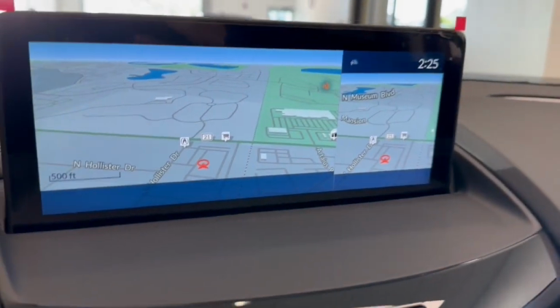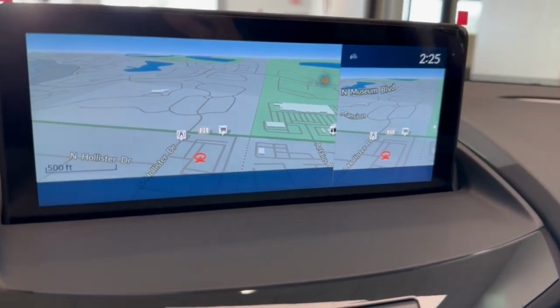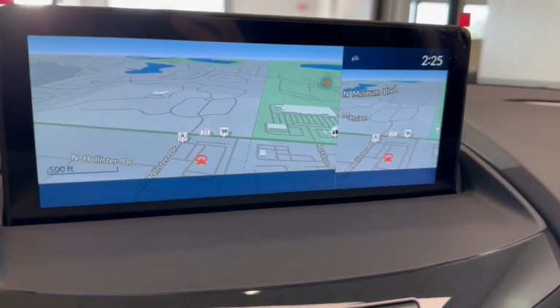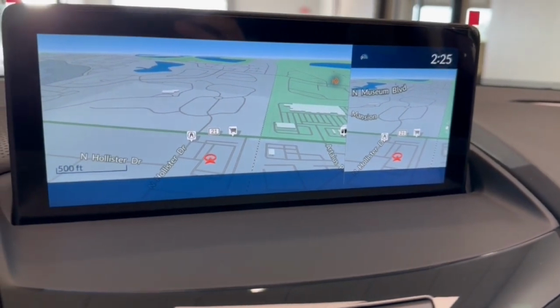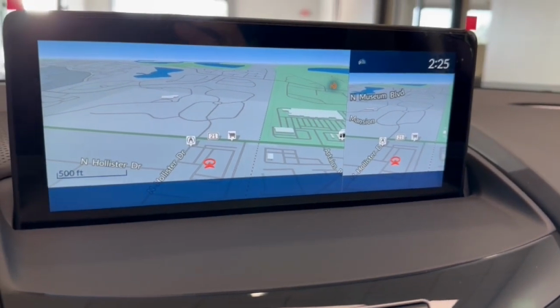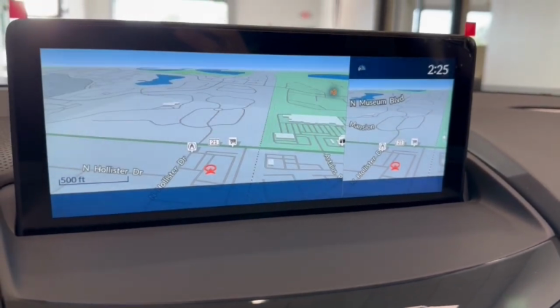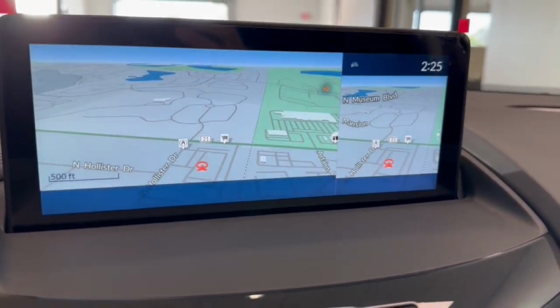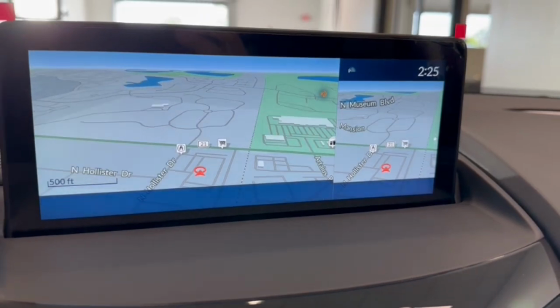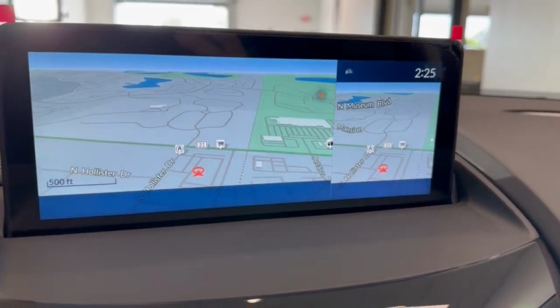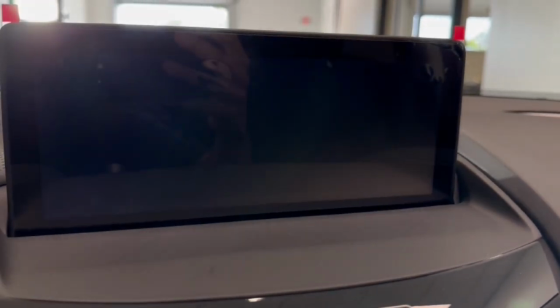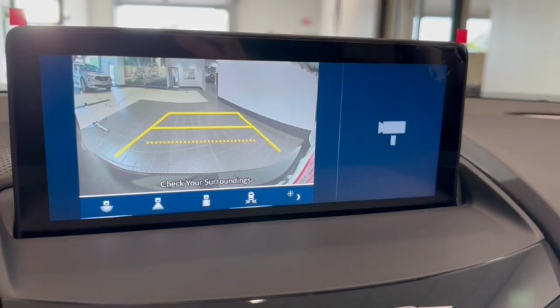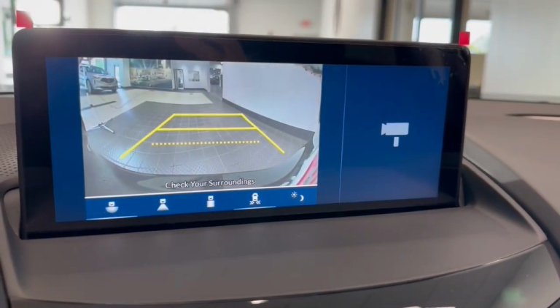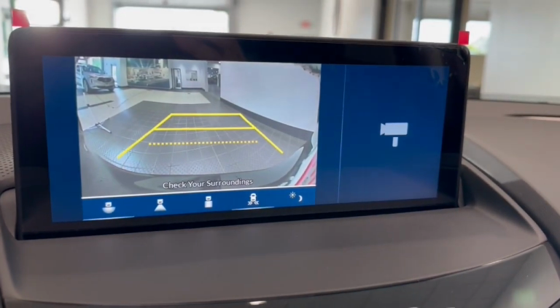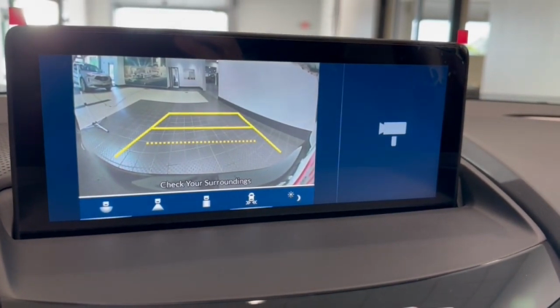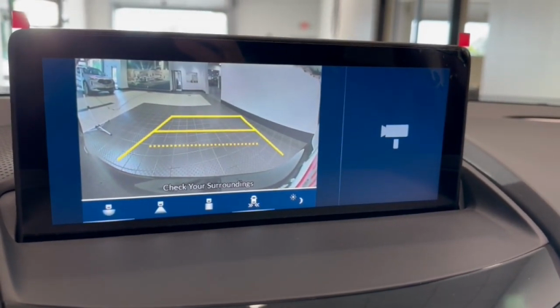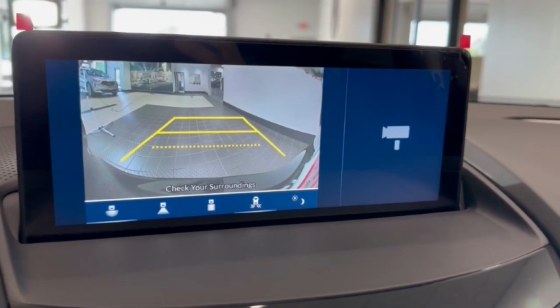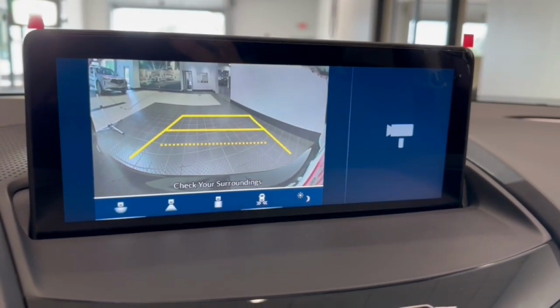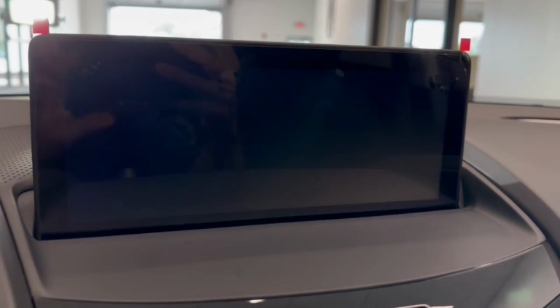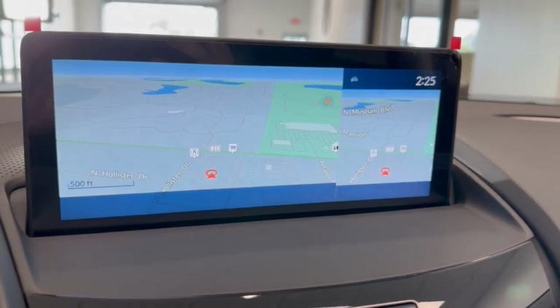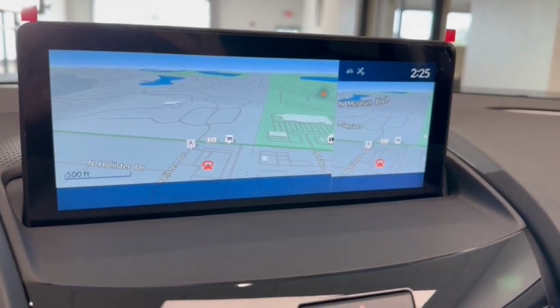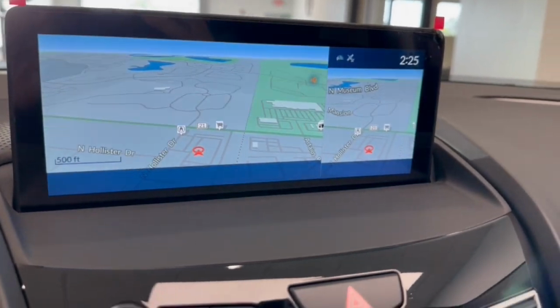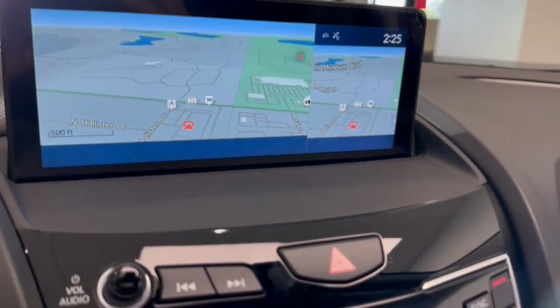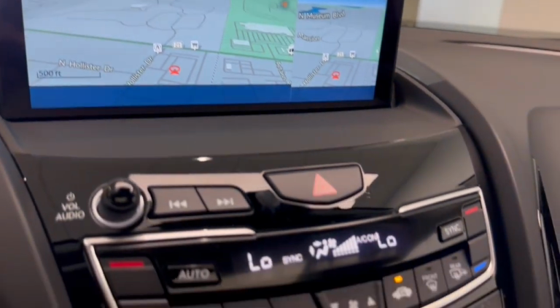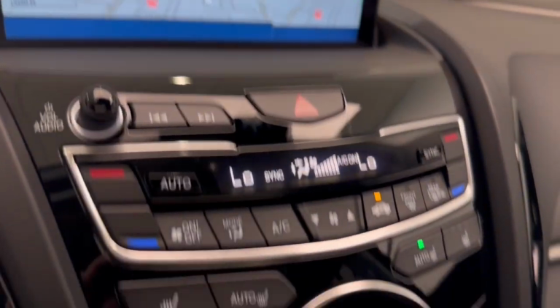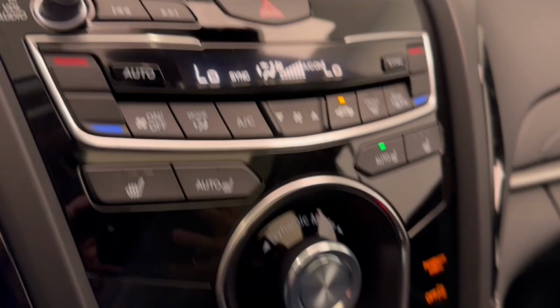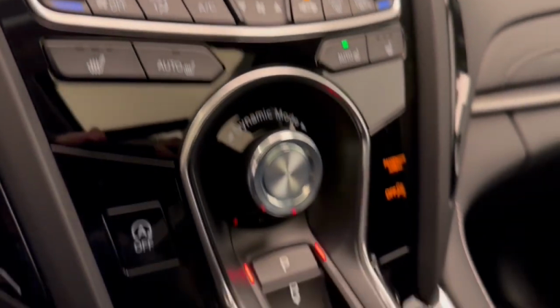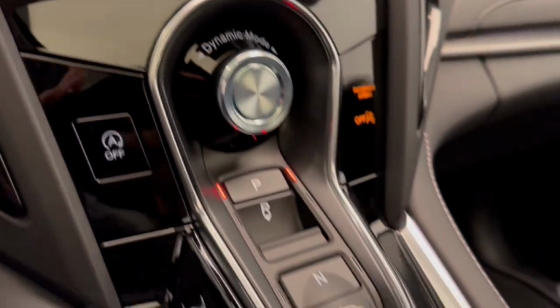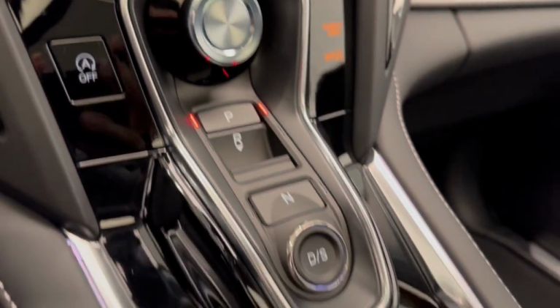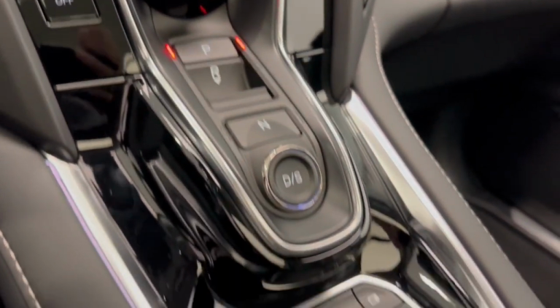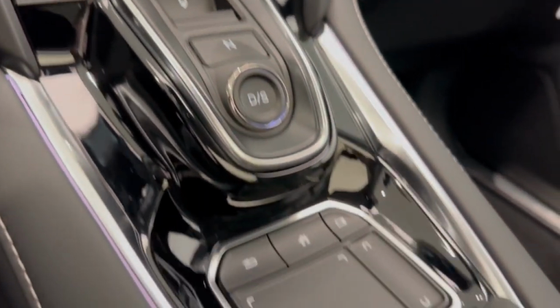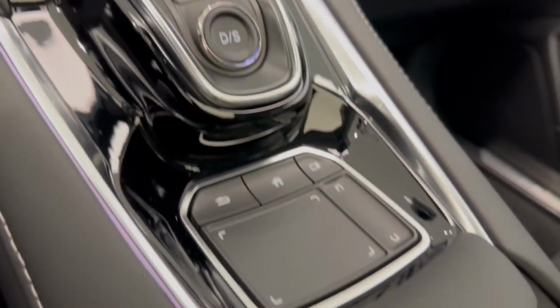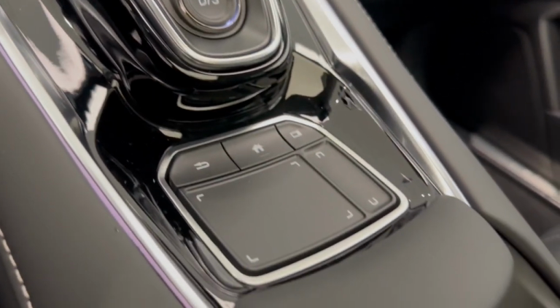Moon roof. Keyless entry. Navigation system. Adaptive cruise control. Feel what it's like to have it all. Test drive the Acura RDX today.